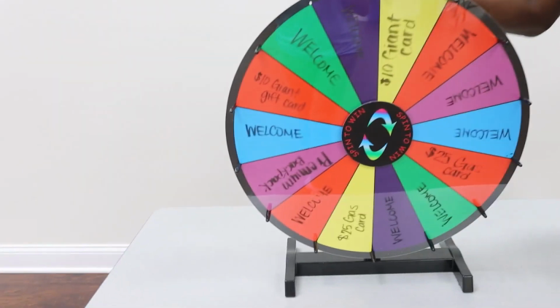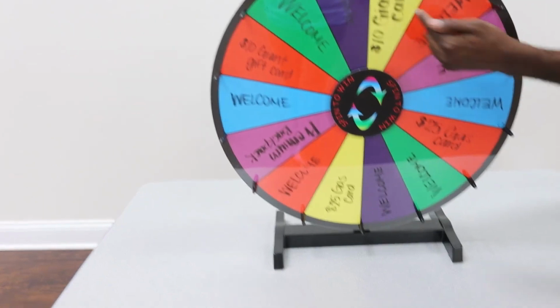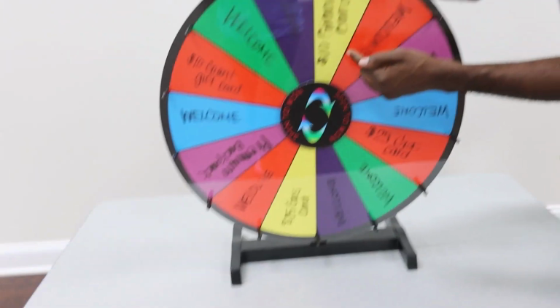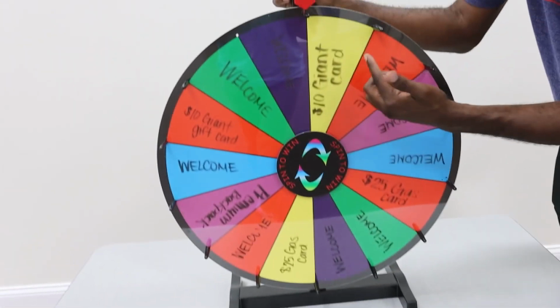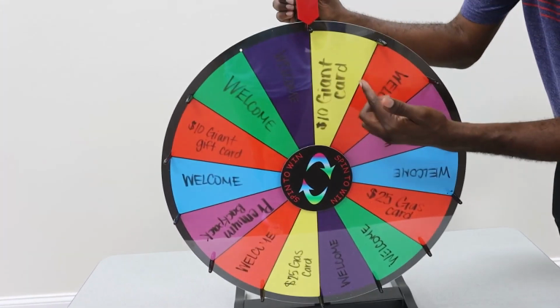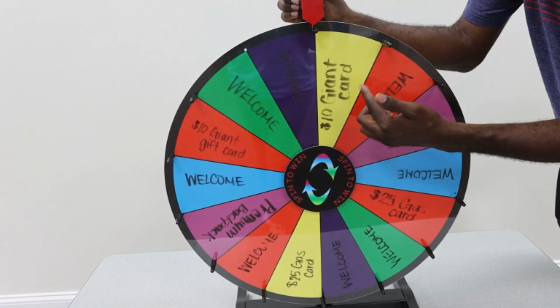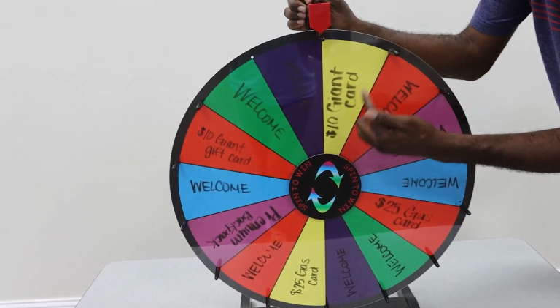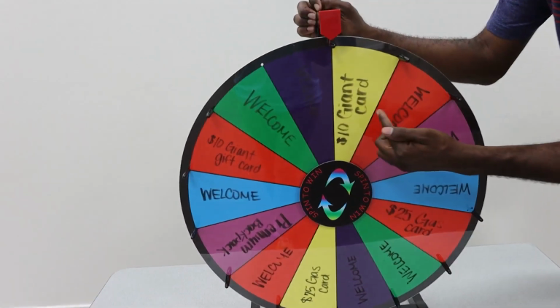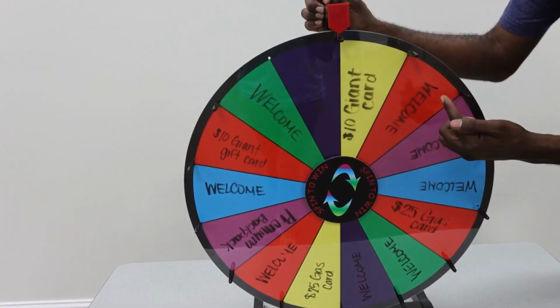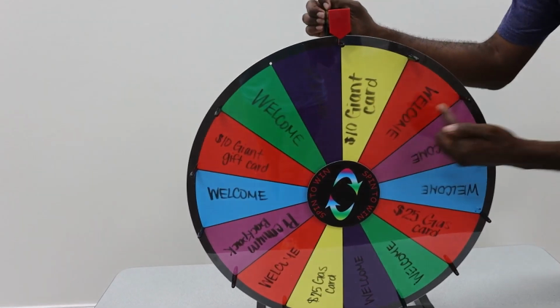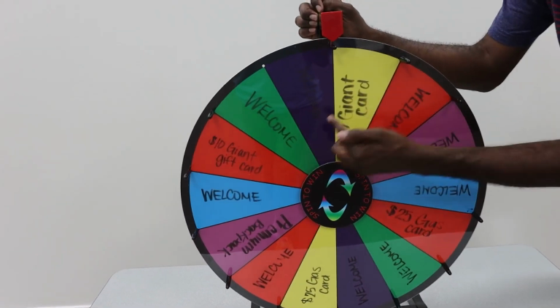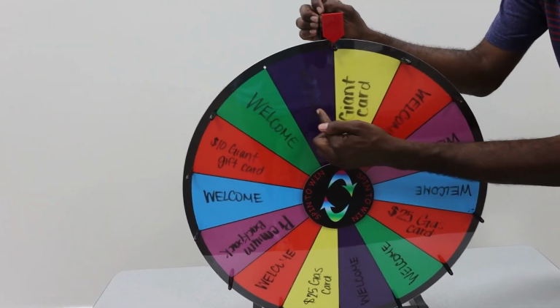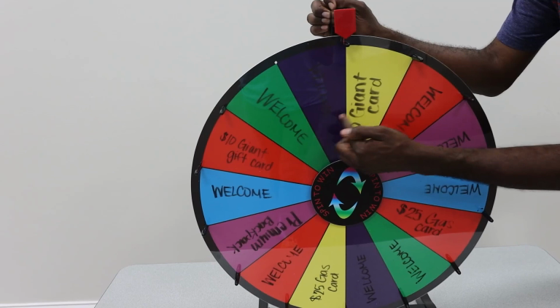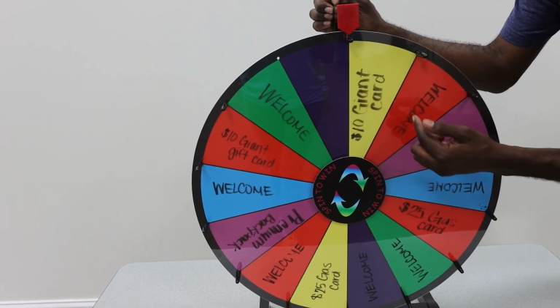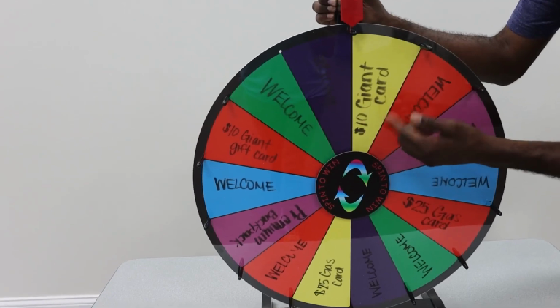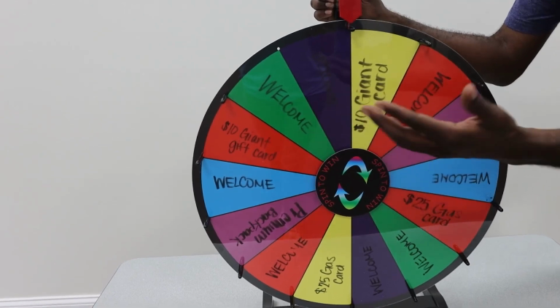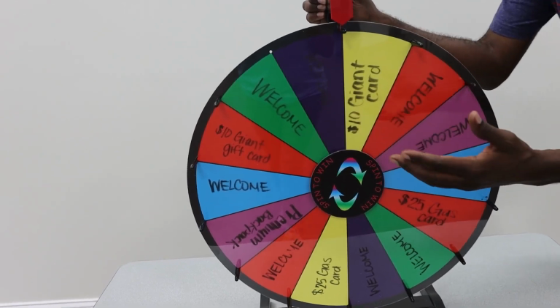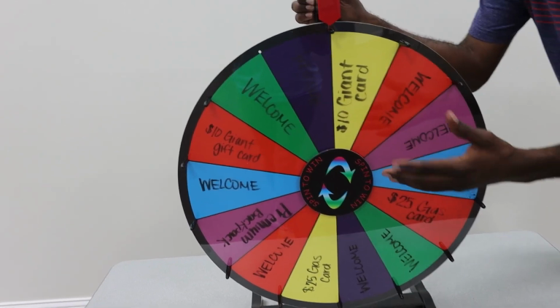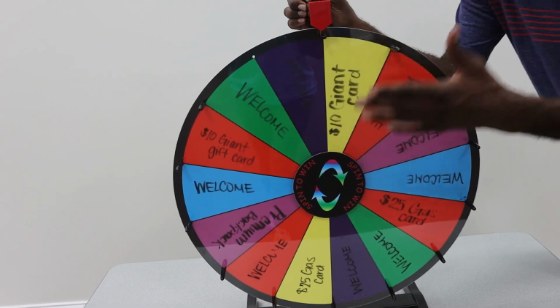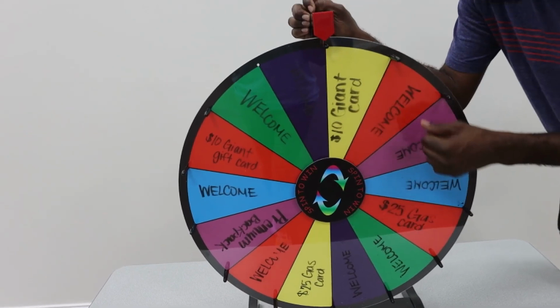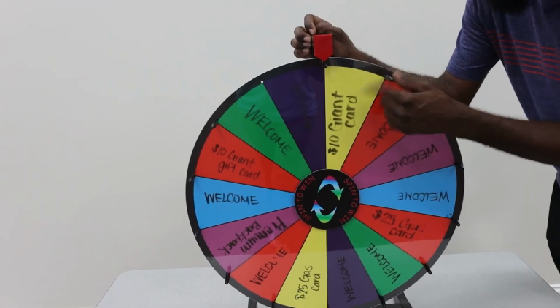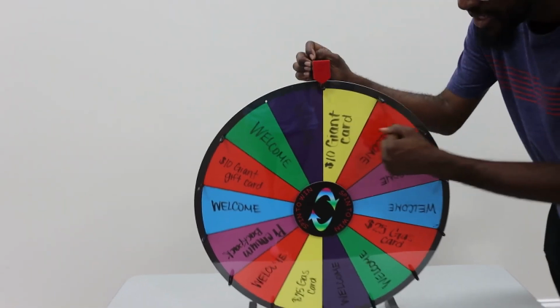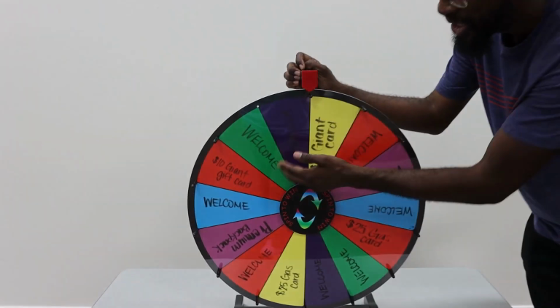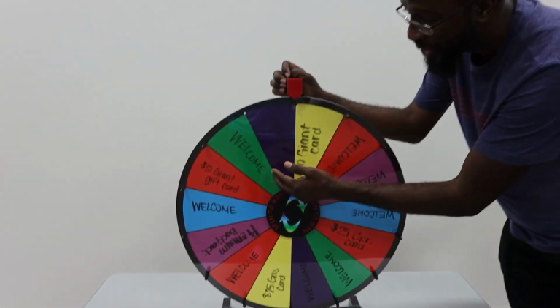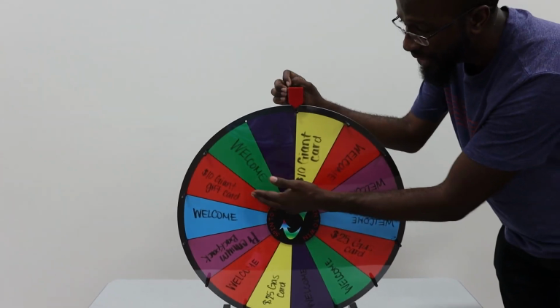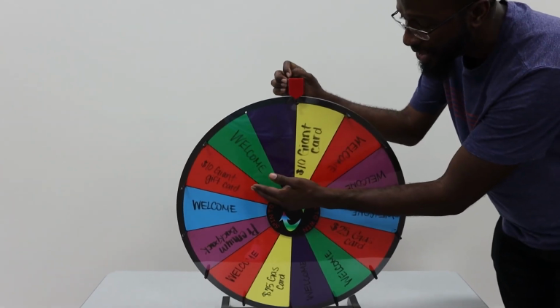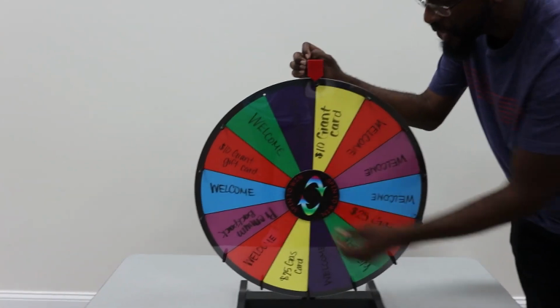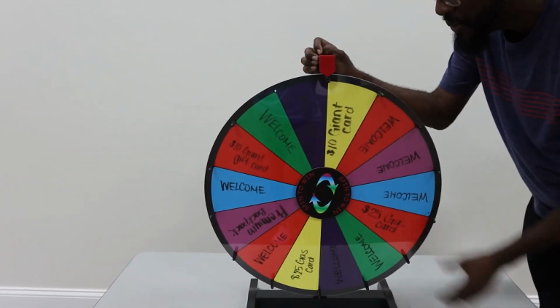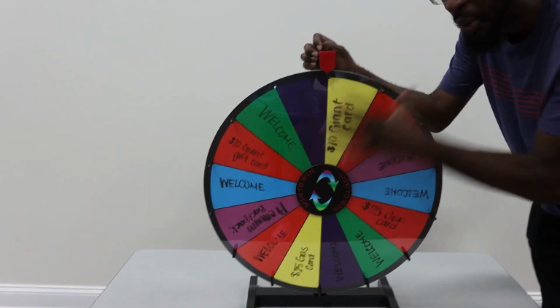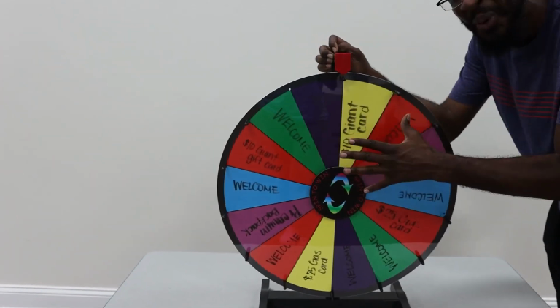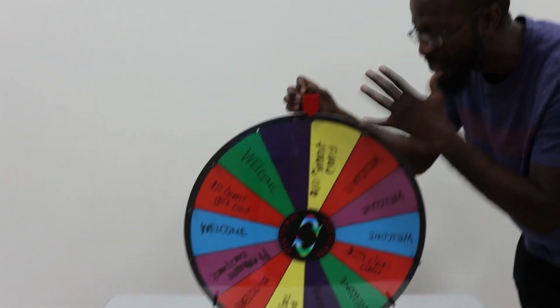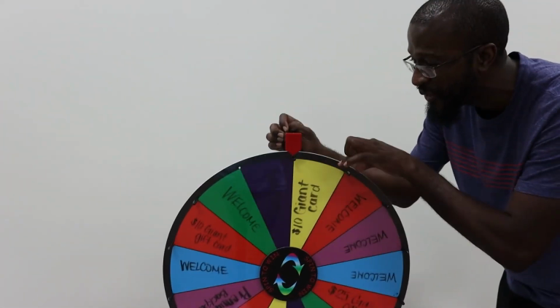only you get to customize it to whatever you want. So this one right here is an opportunity for people to either win something or not. As you can just see, it says welcome. But as a church, maybe a new person at church, you spin this and you can win a gift card, a $10 gift card, but you can put whatever you want on here.